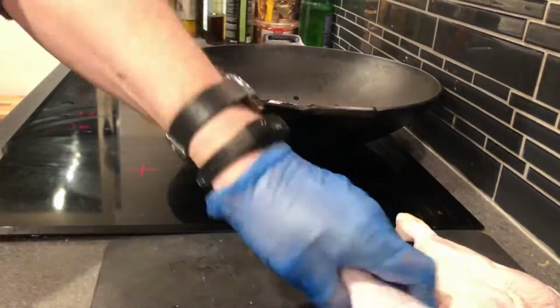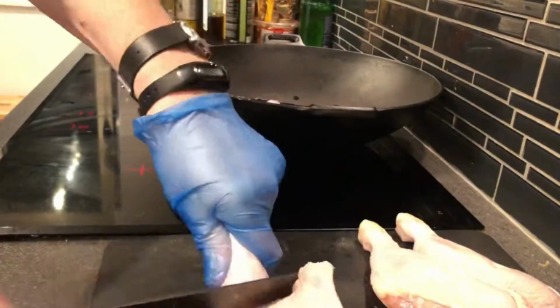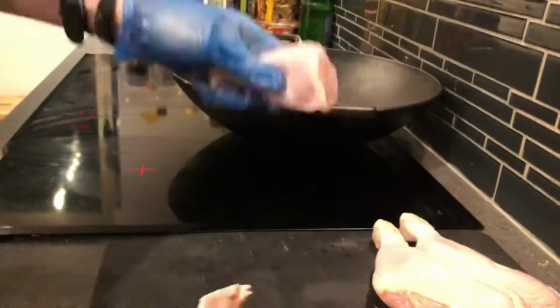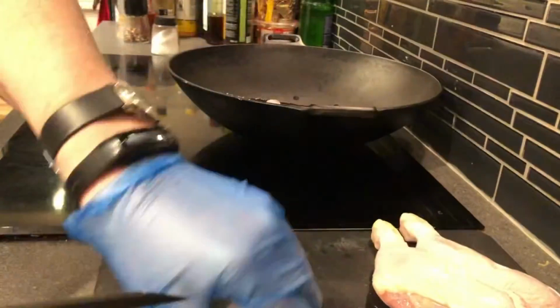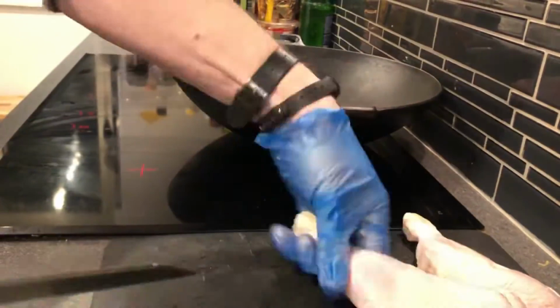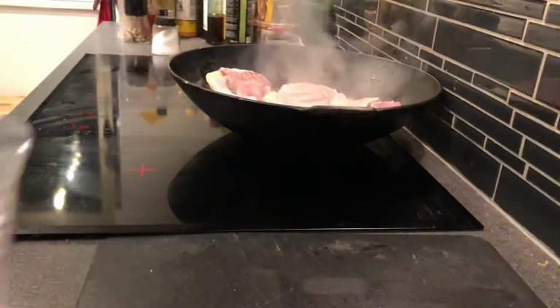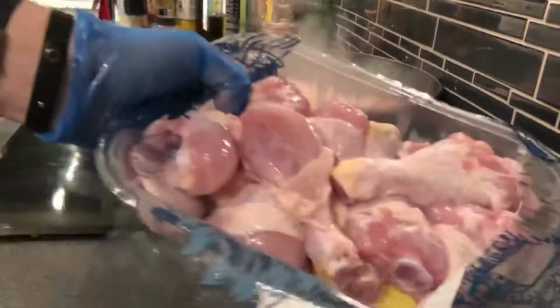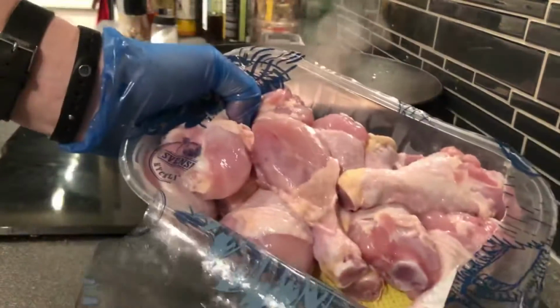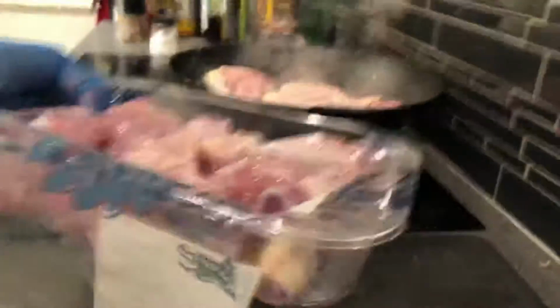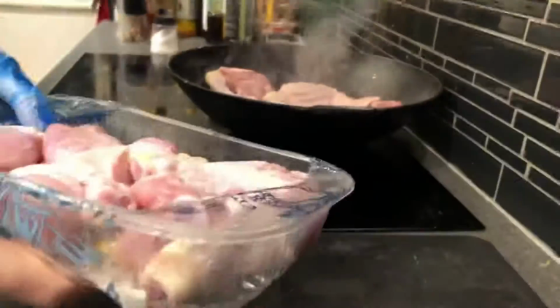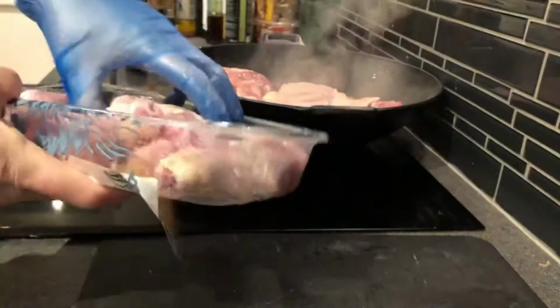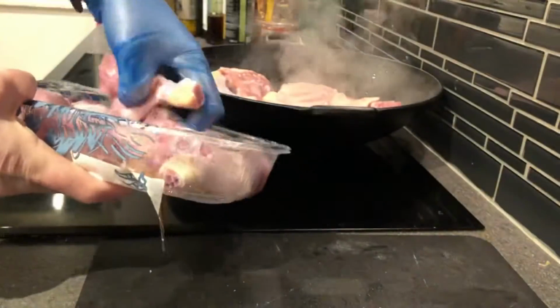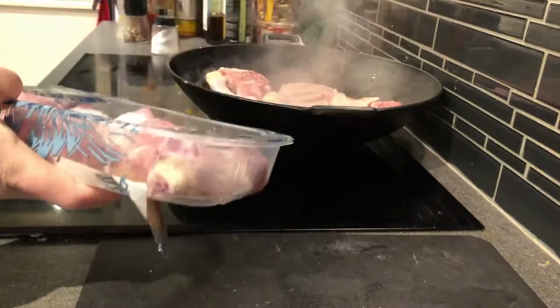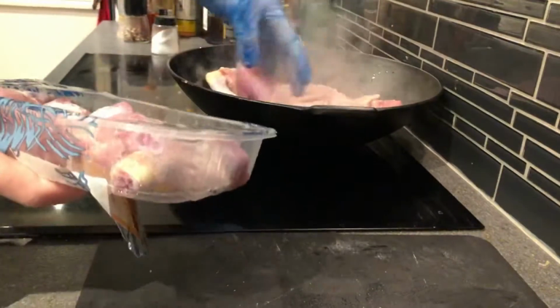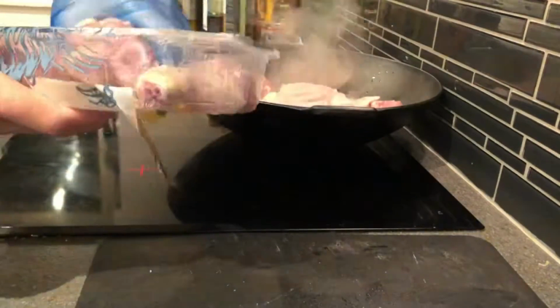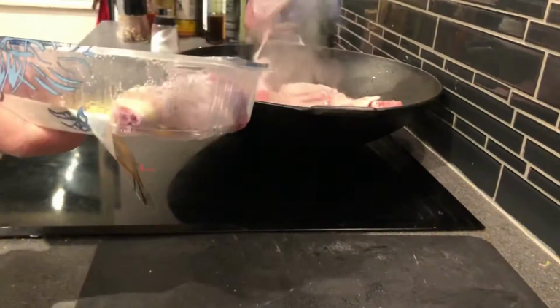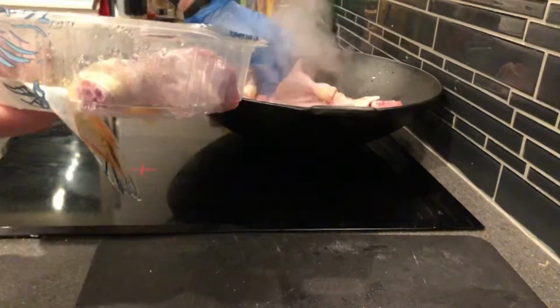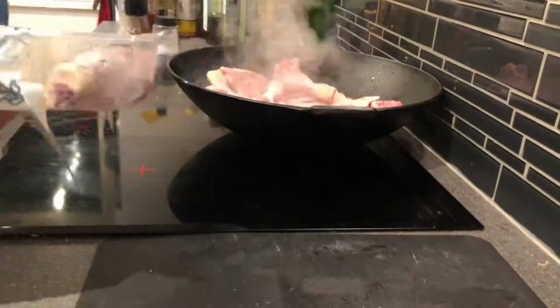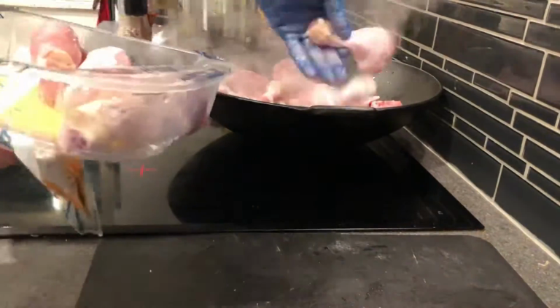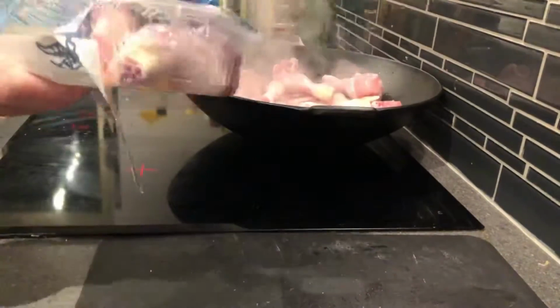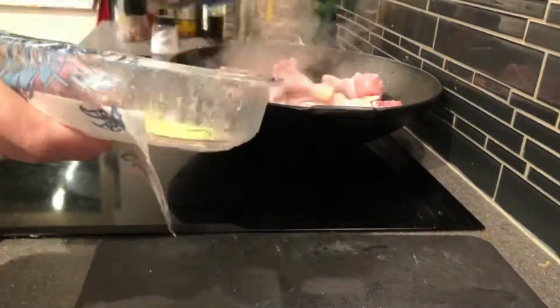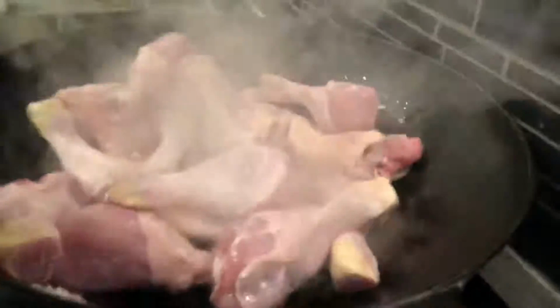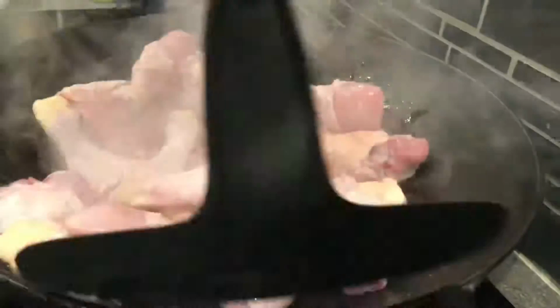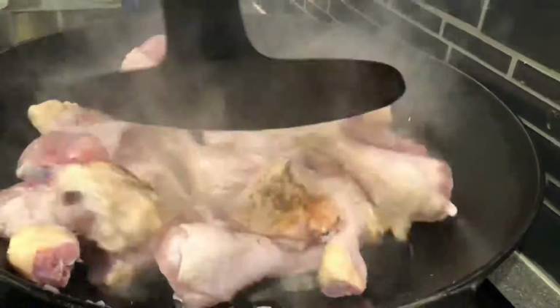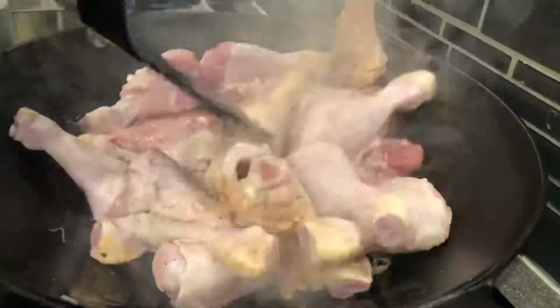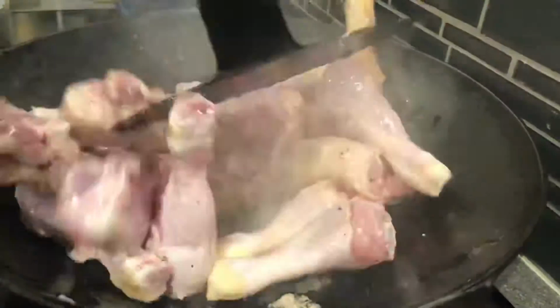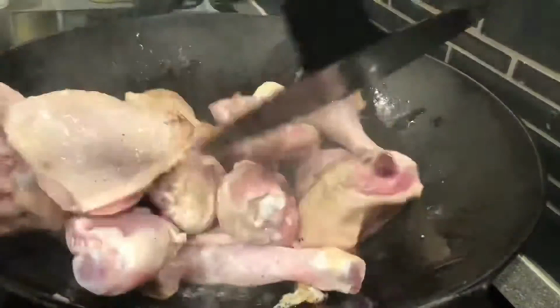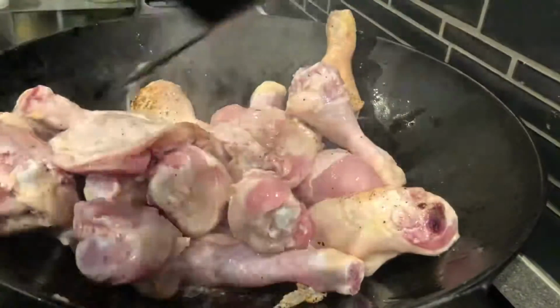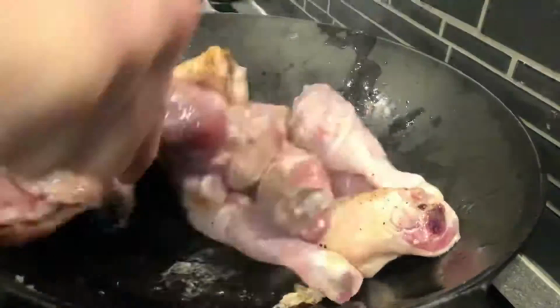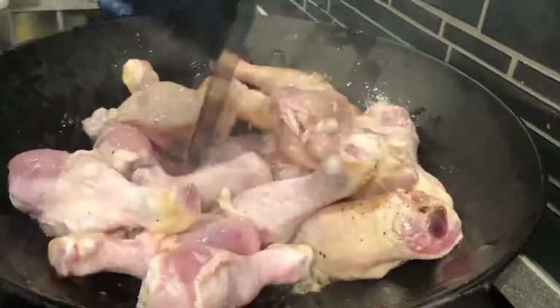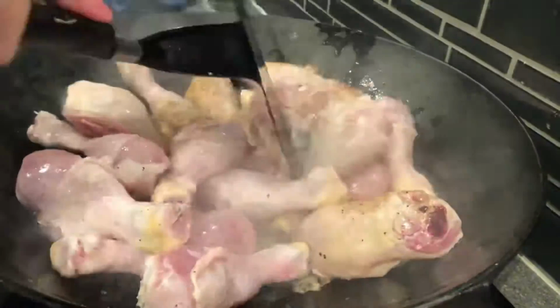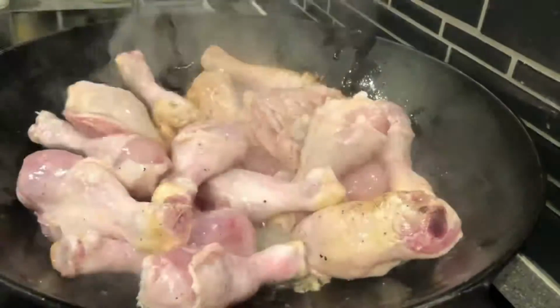I've got four chicken legs — one pack, about 700 grams or a pound and a half of chicken drumsticks — and I'm browning them a little bit all the way around.